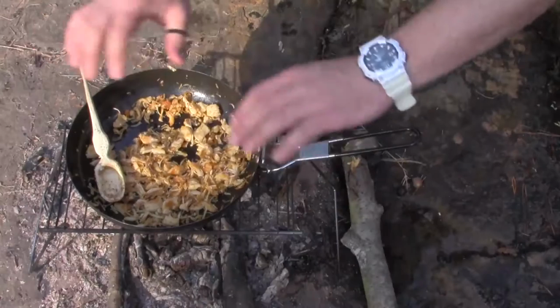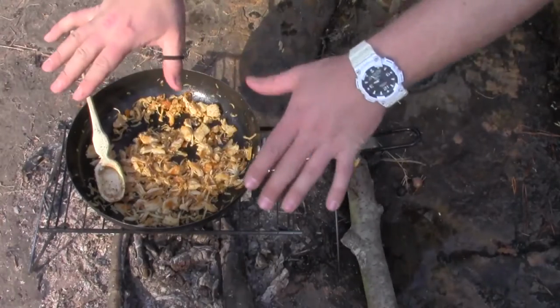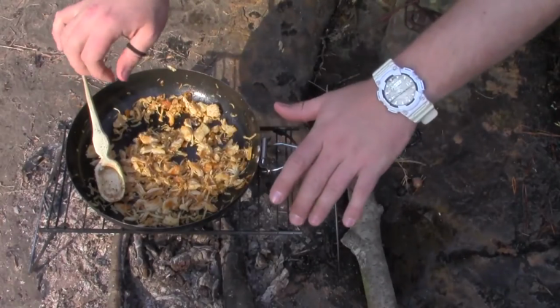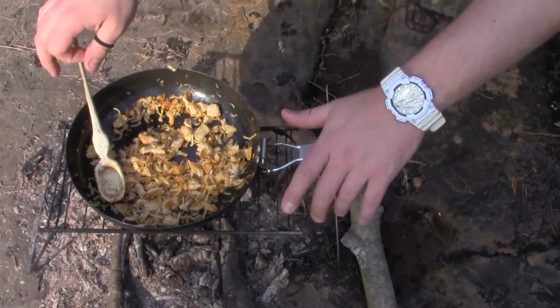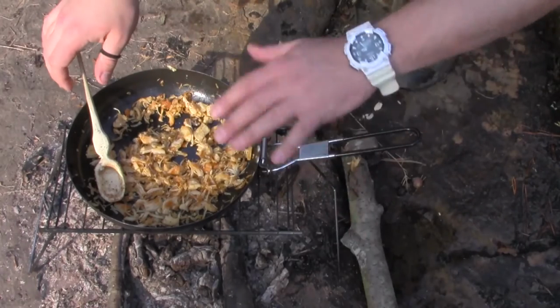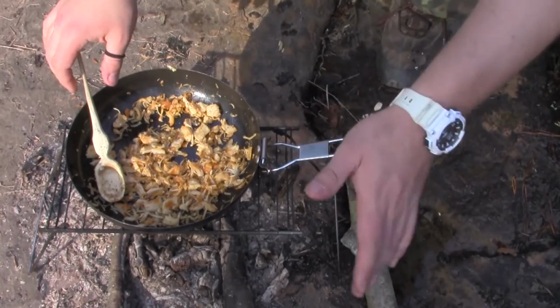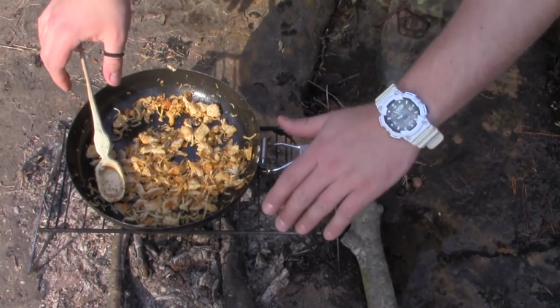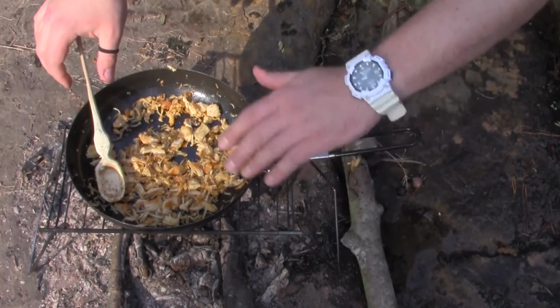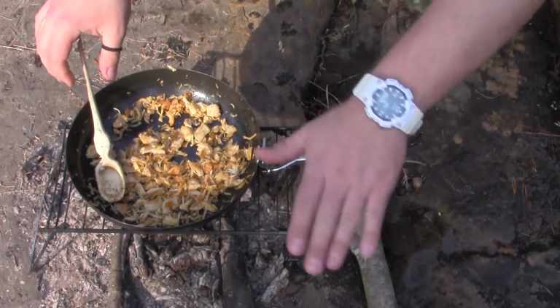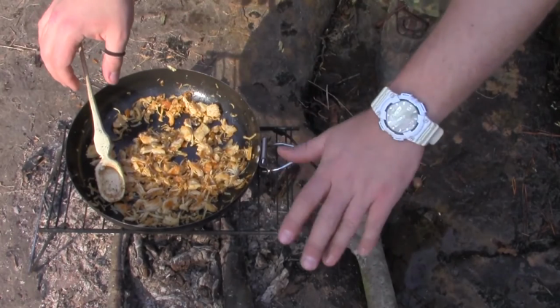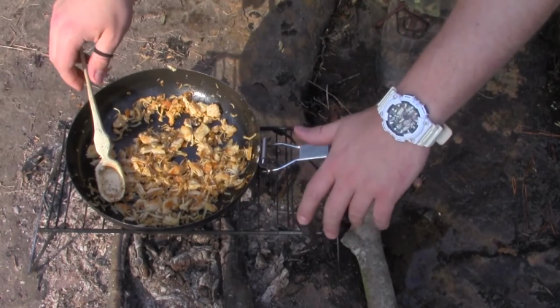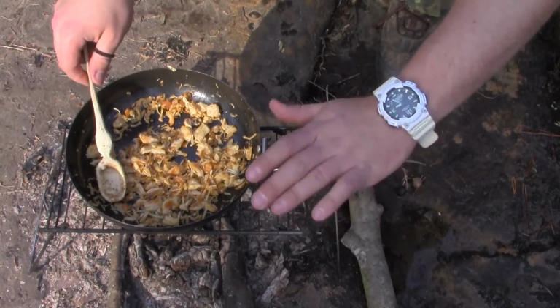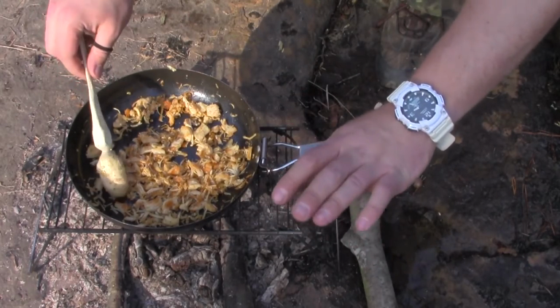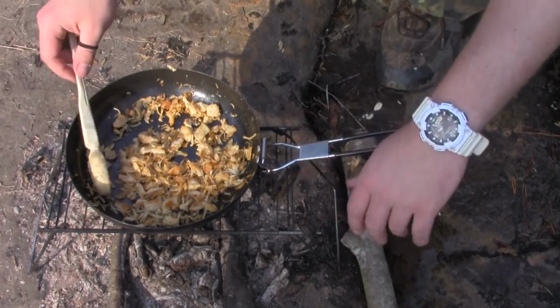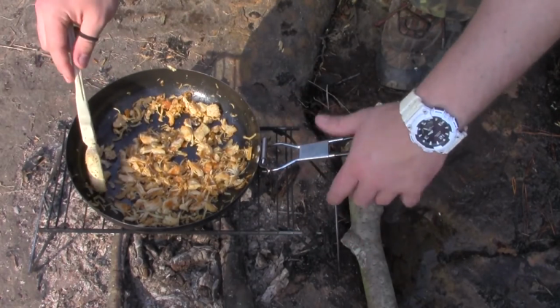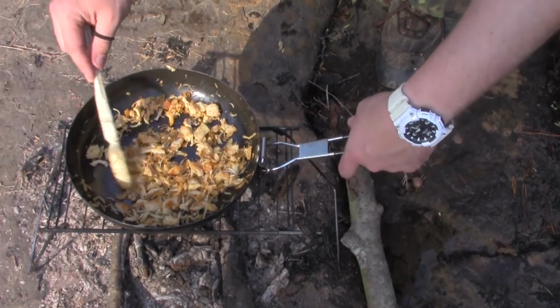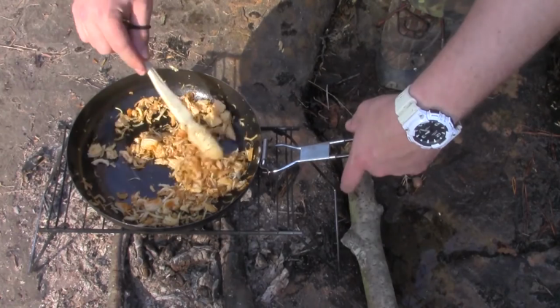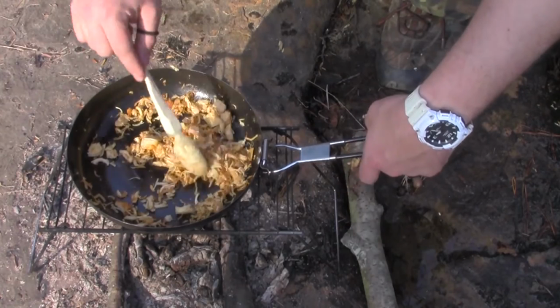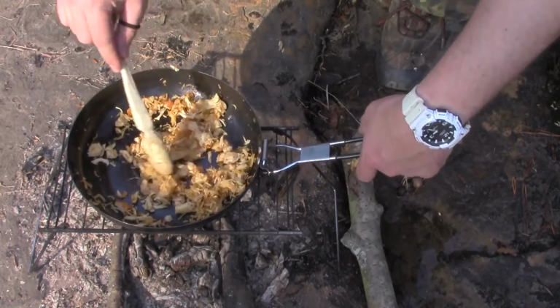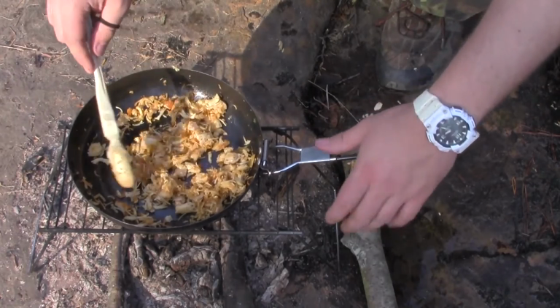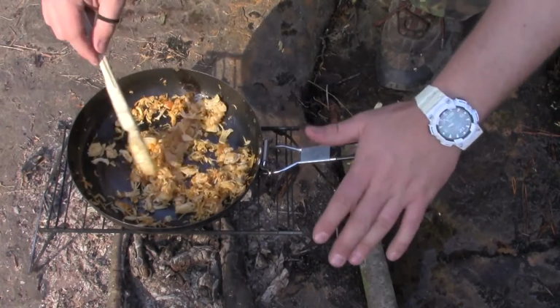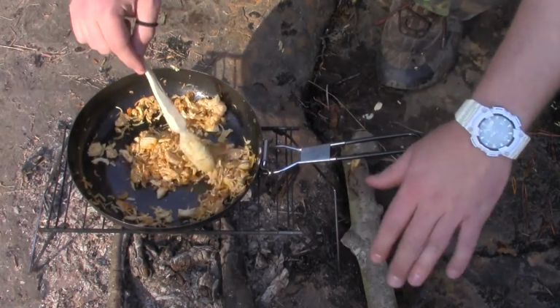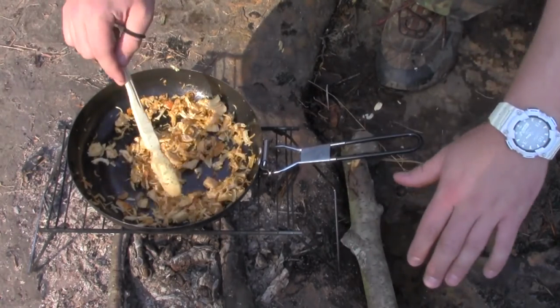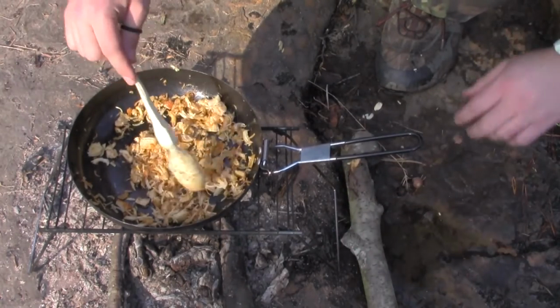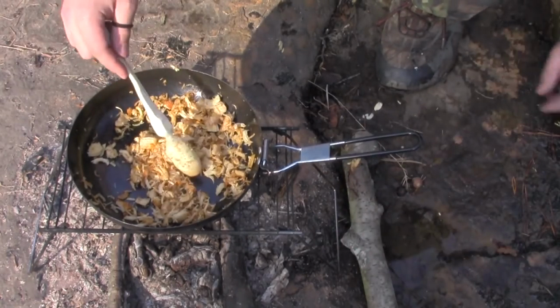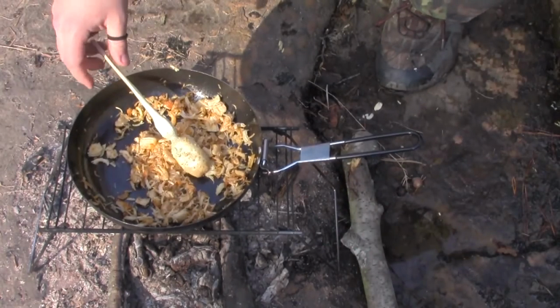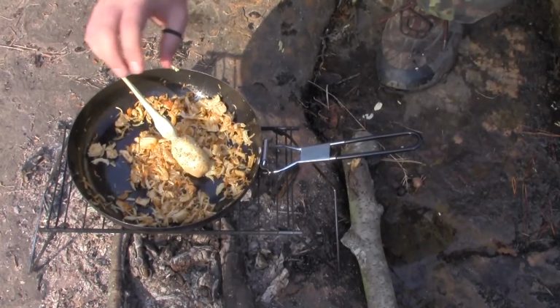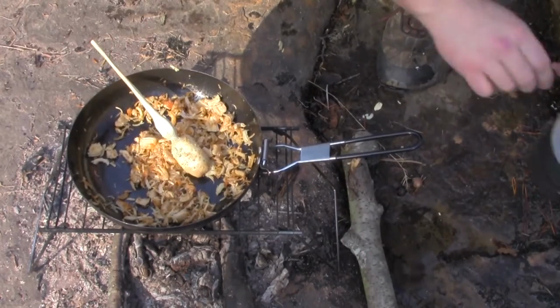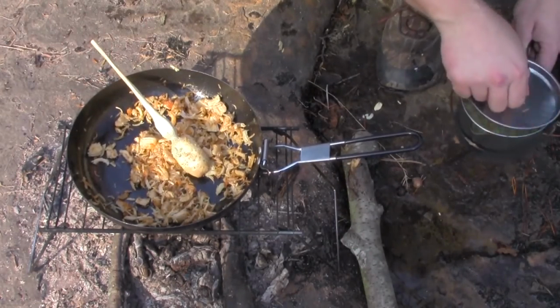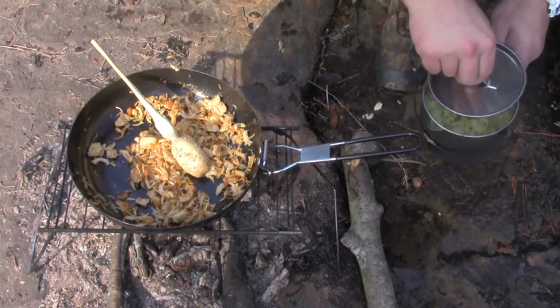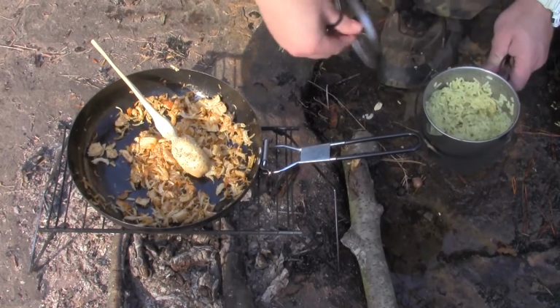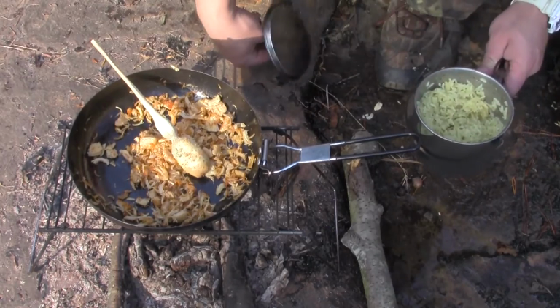It's important to note that the chicken that comes in the package is already one hundred percent pre-cooked, so all we're really doing is browning it. Once you get a nice brown on the chicken with a little bit of crisp, we'll go ahead and add in our rice, mix it up, and we're good to eat.